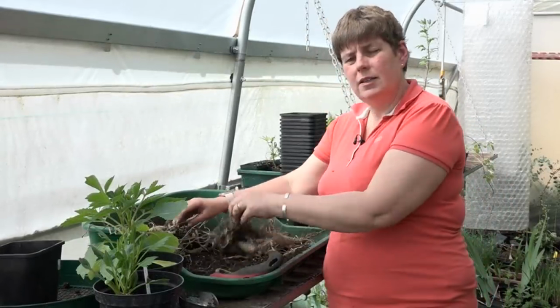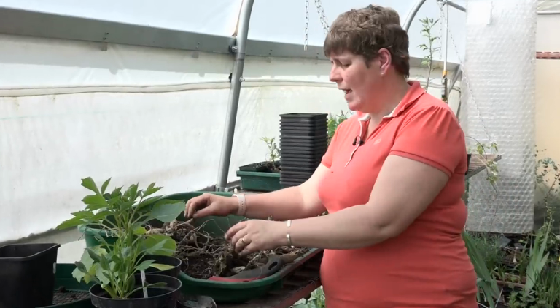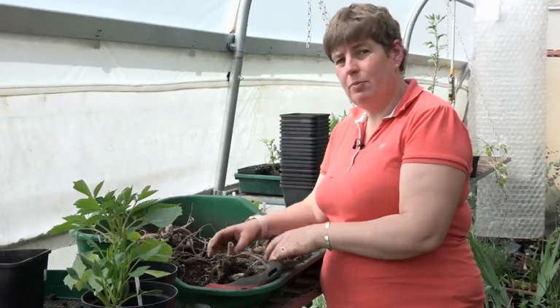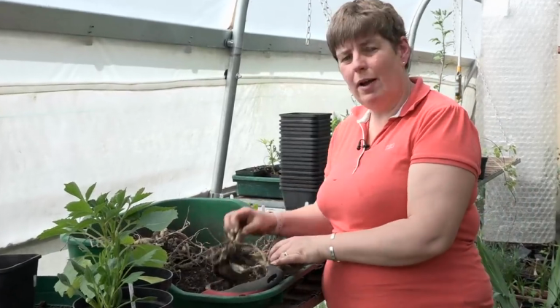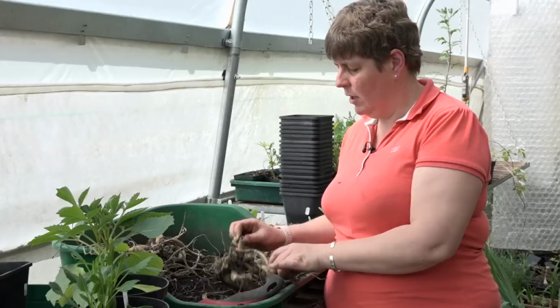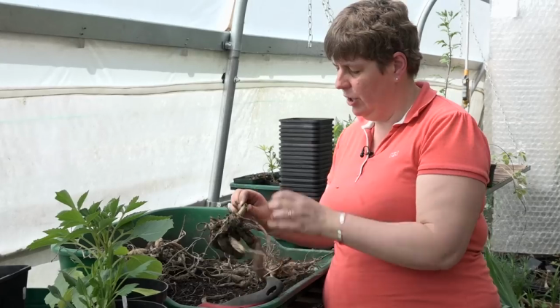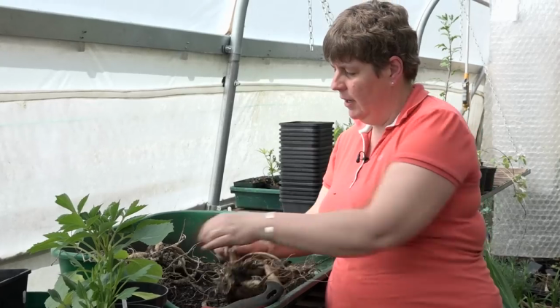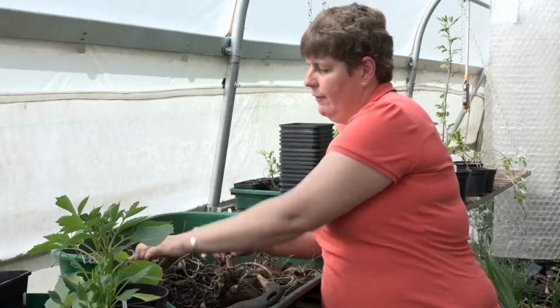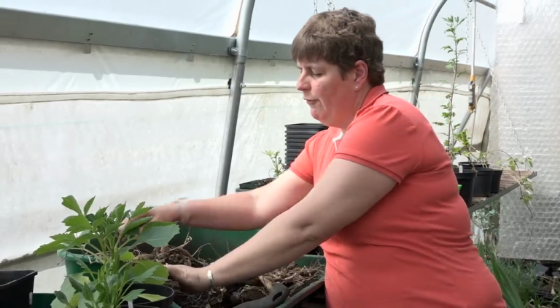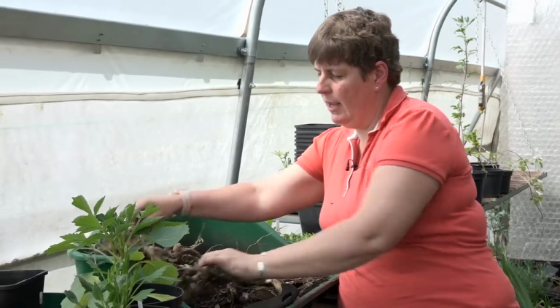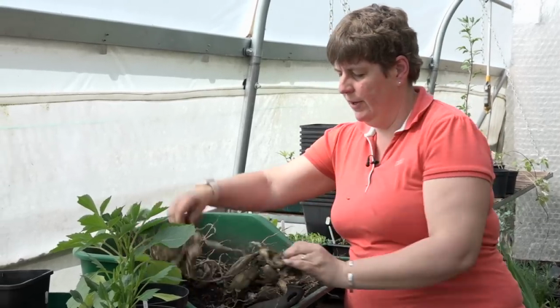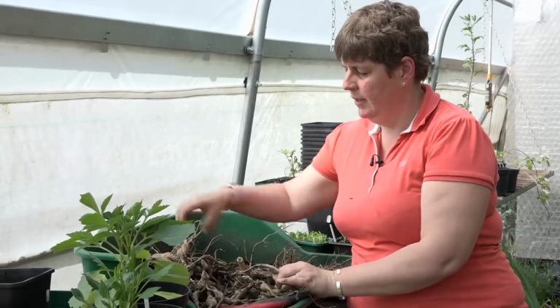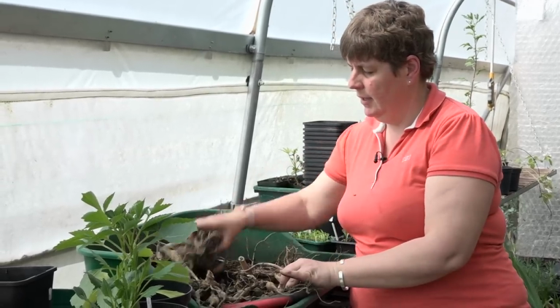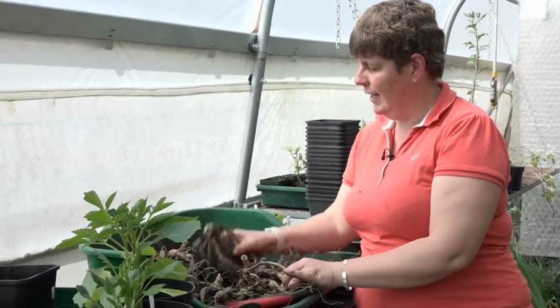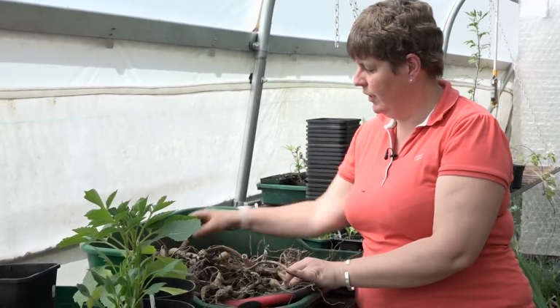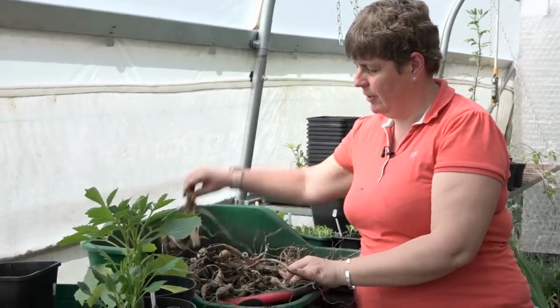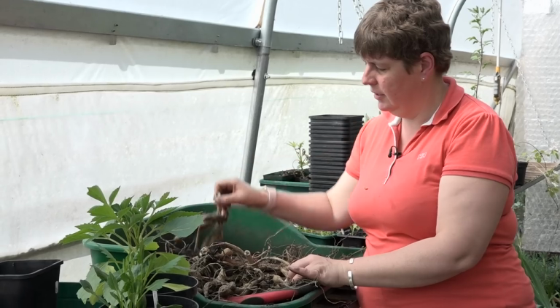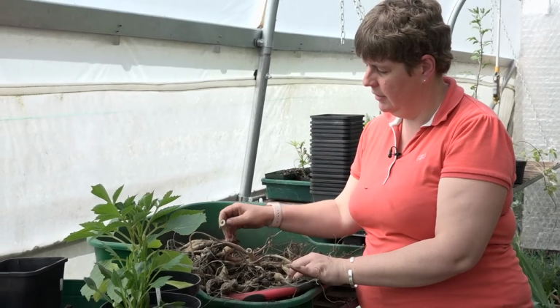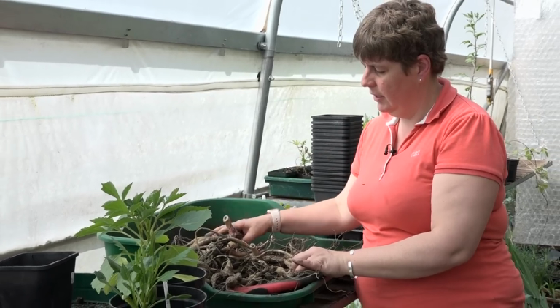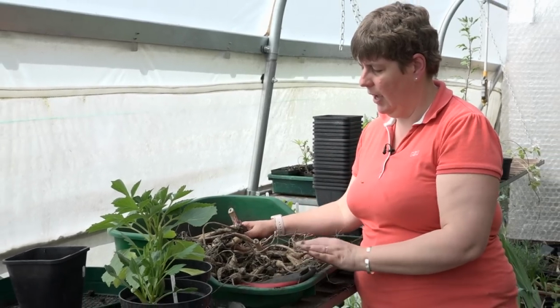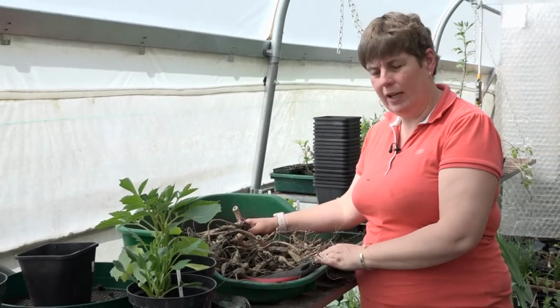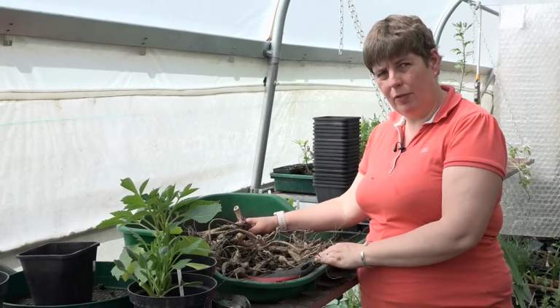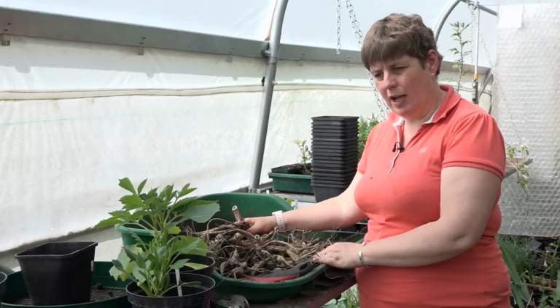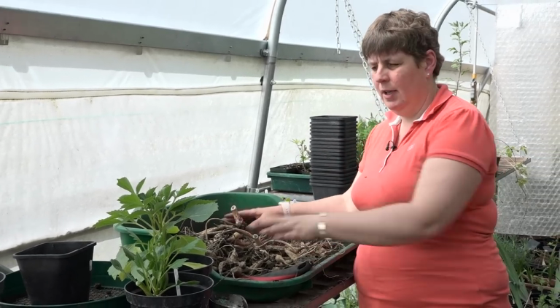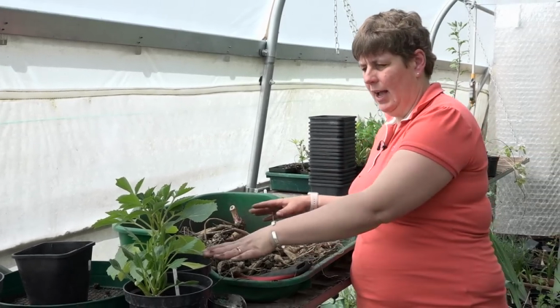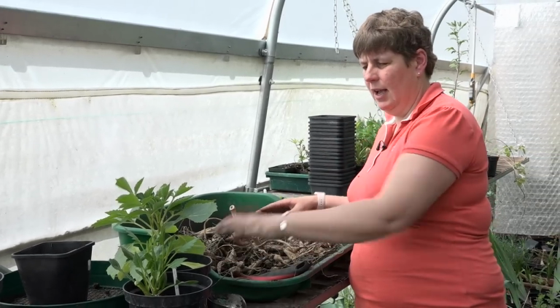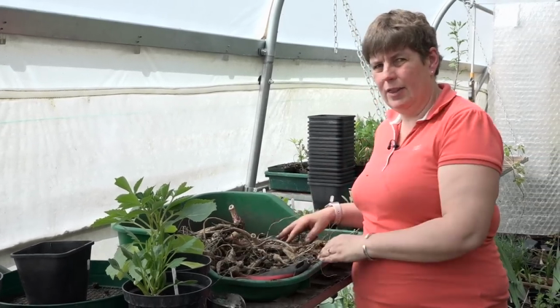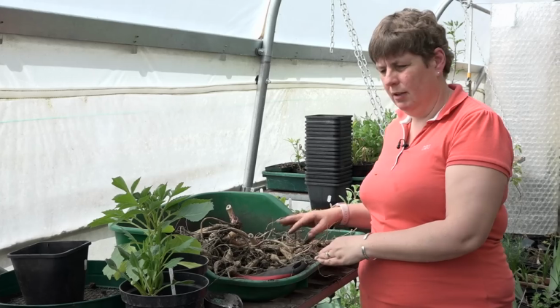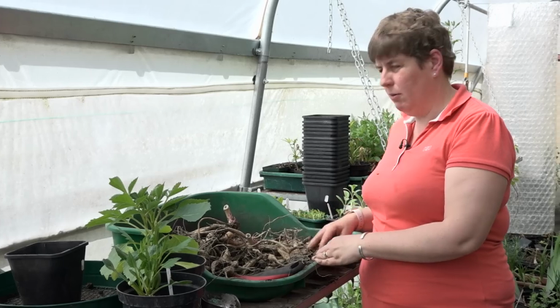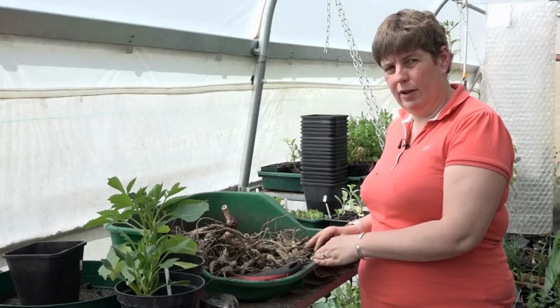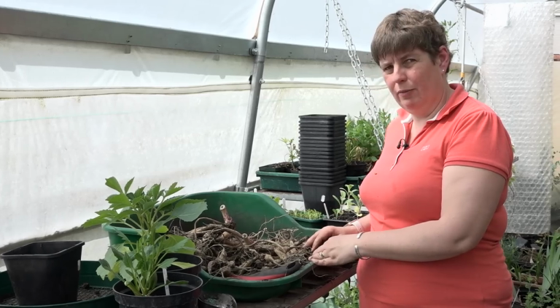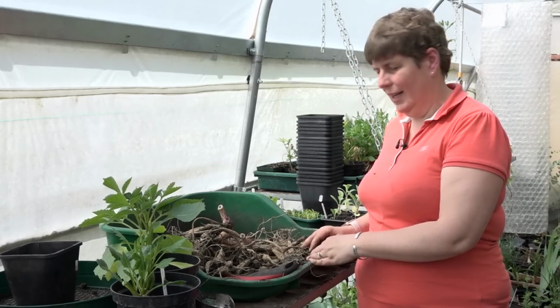So we've now got to the point where from one tuber we've got five lovely healthy tubers, and we're going to pot those up and let them grow on for a couple of weeks in here.